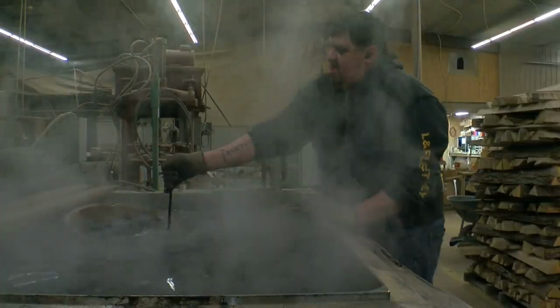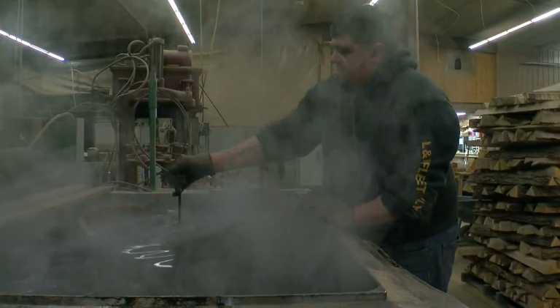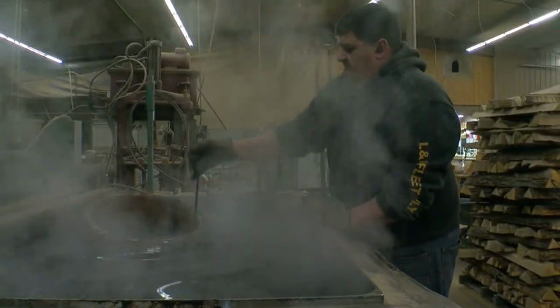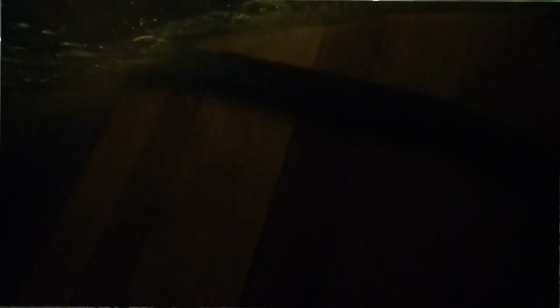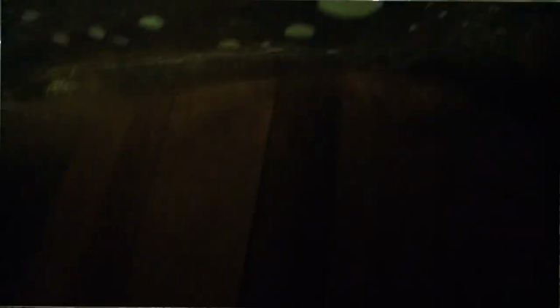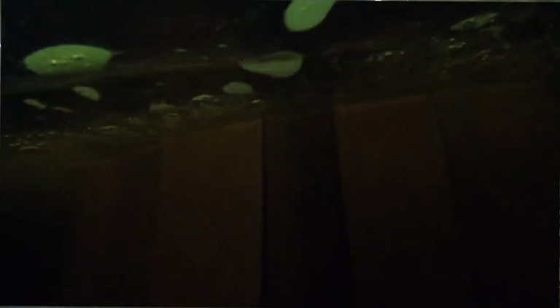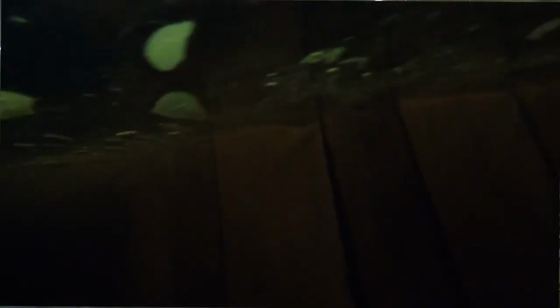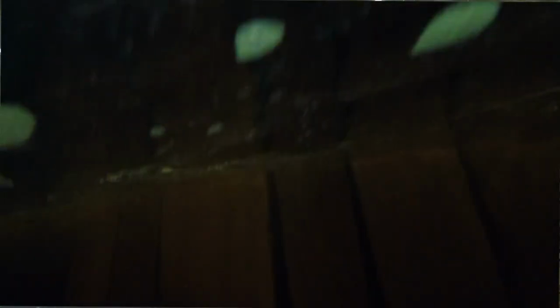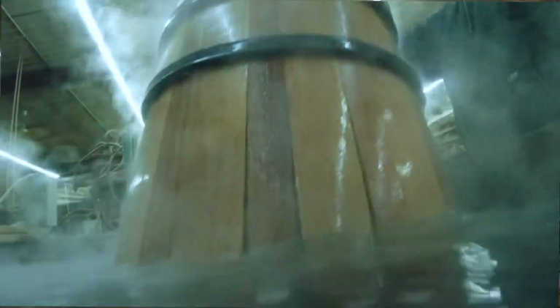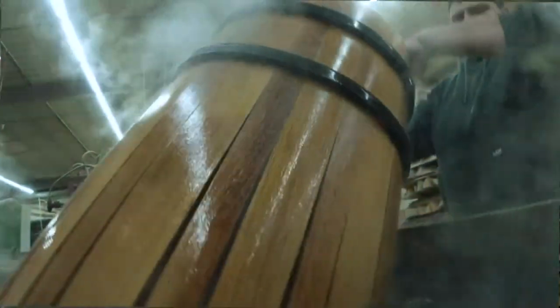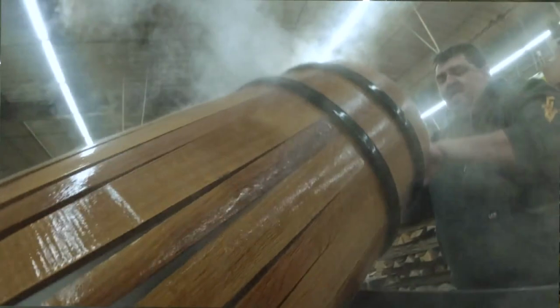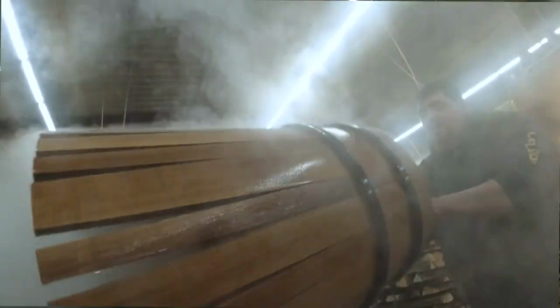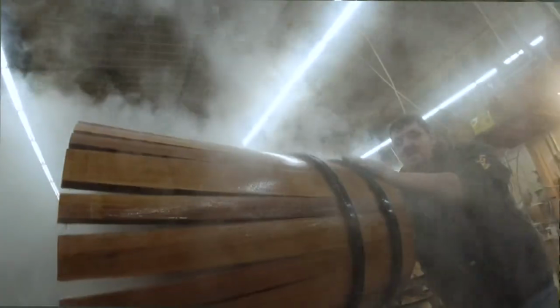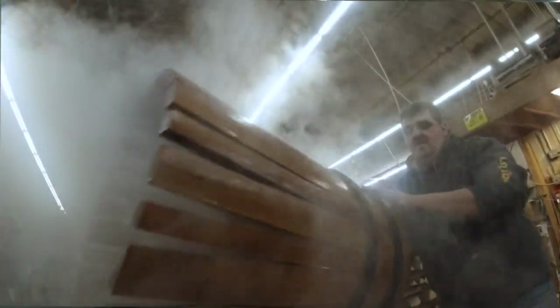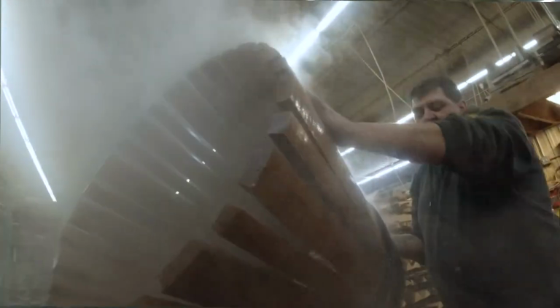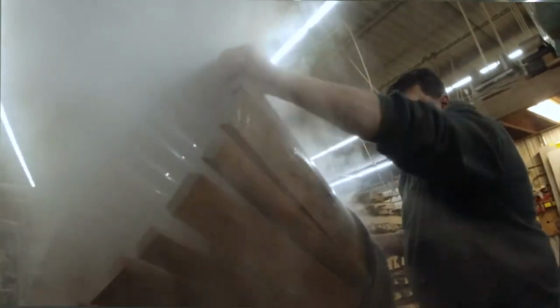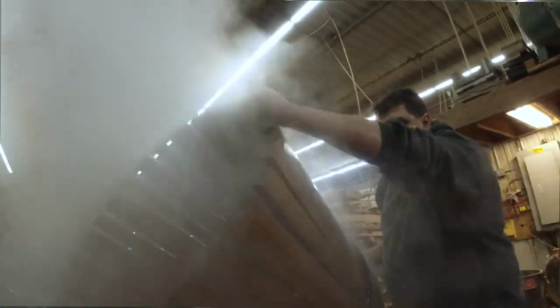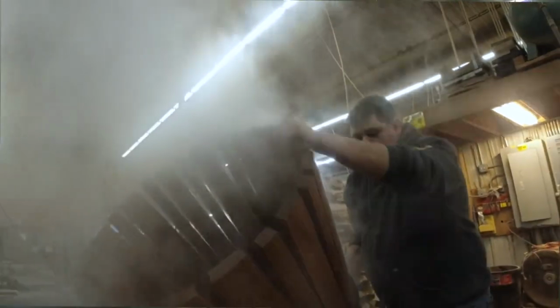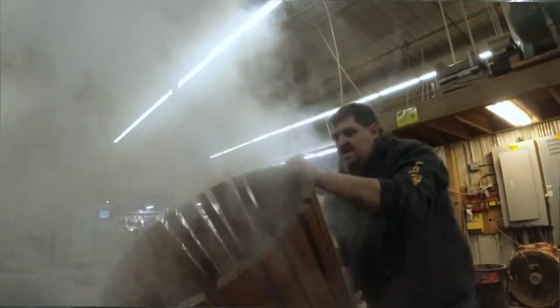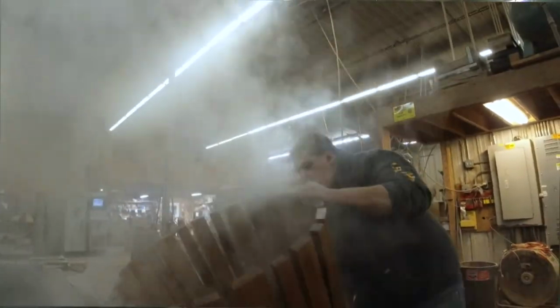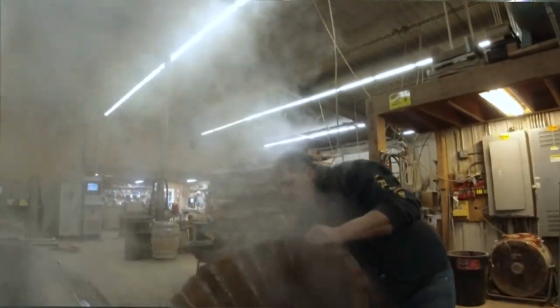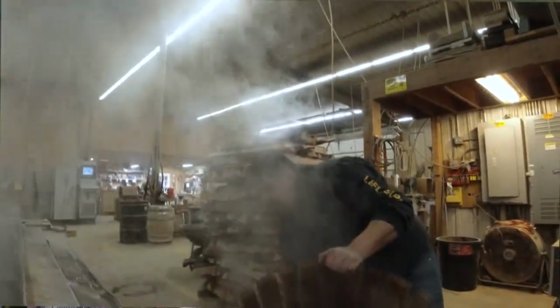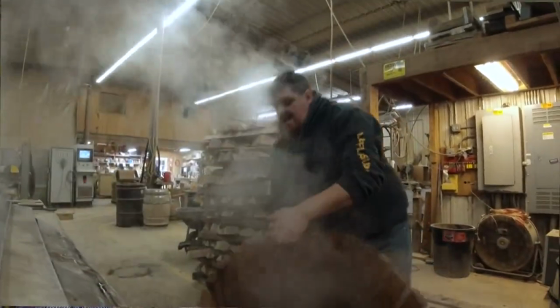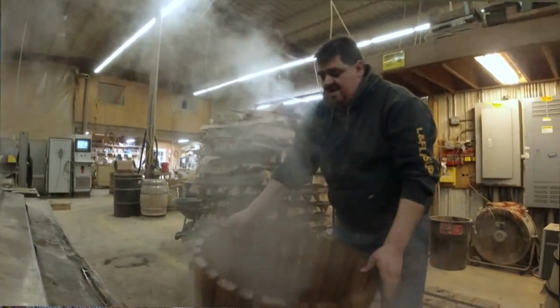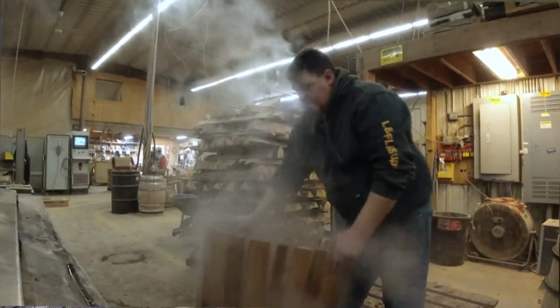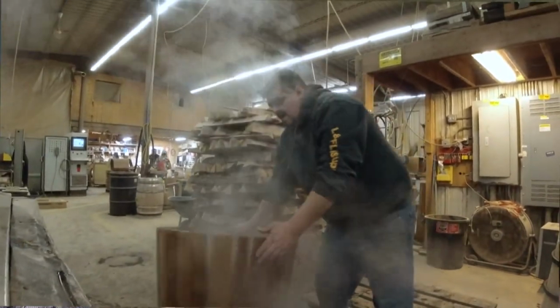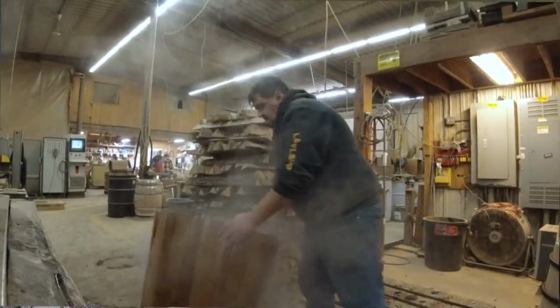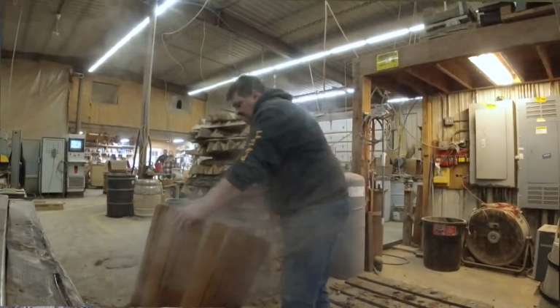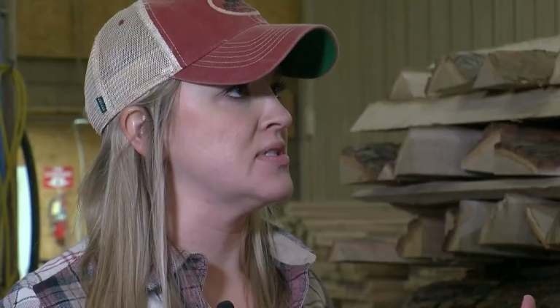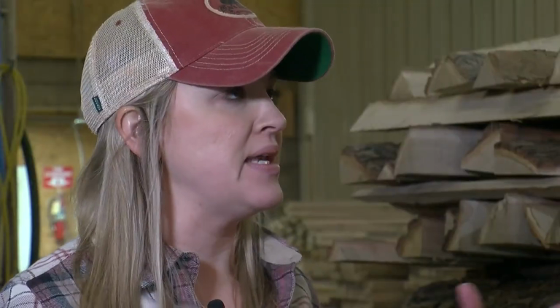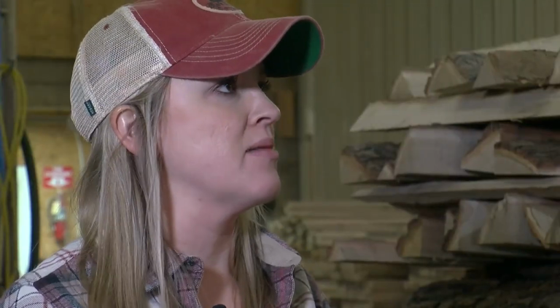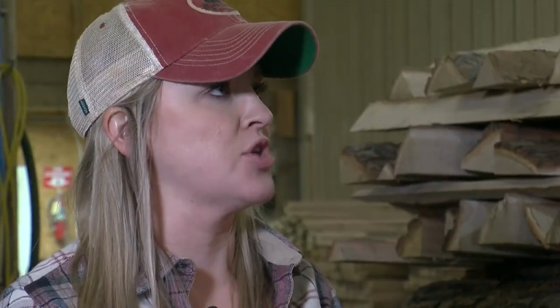There are four different ways to give a barrel its shape. At Black Swan, they do water bending — by putting the staves in water, they can reach up to 160 degrees. That heats up the wood, making it more pliable and easier to bend into that barrel shape.